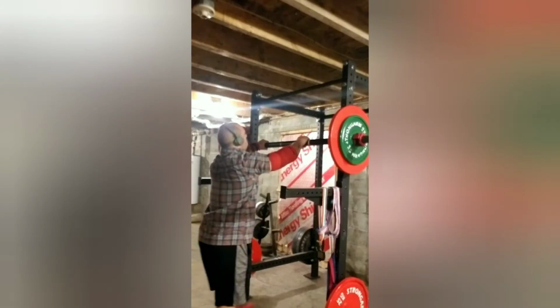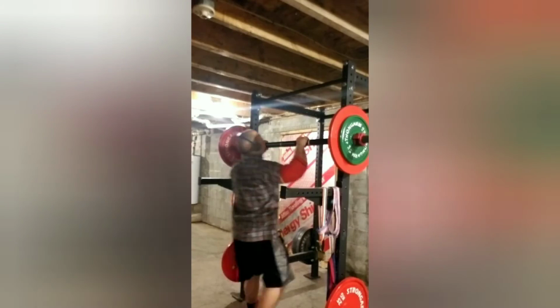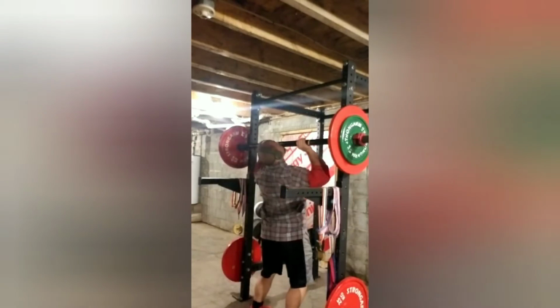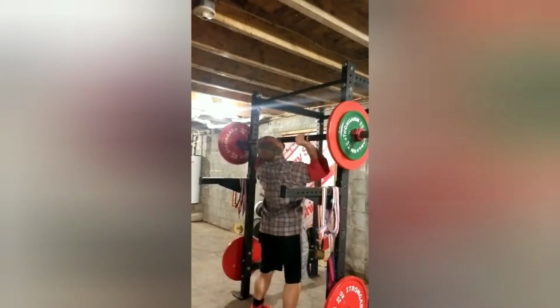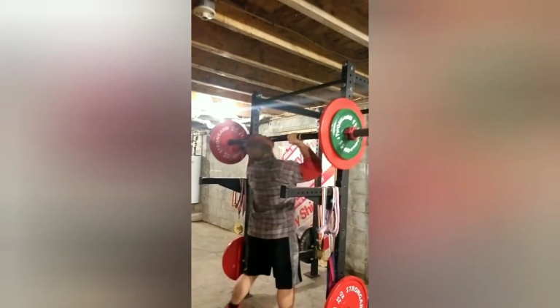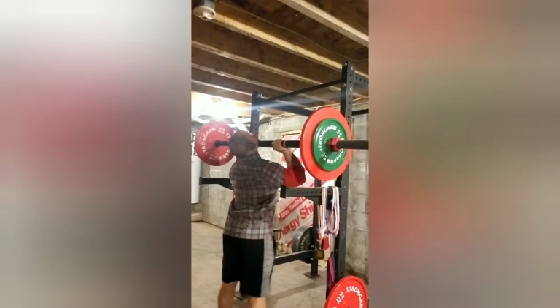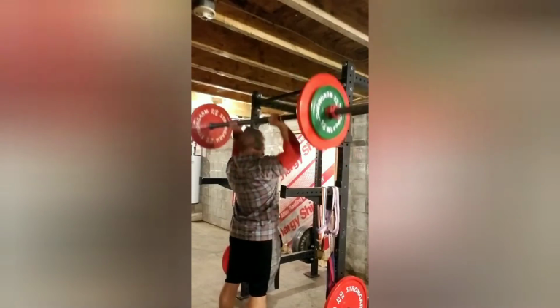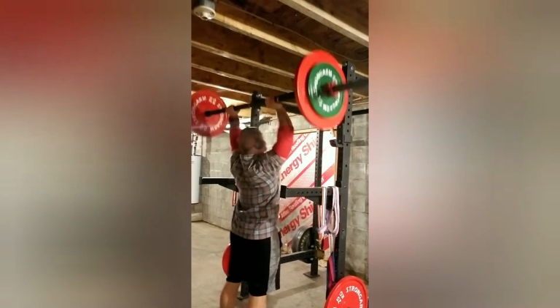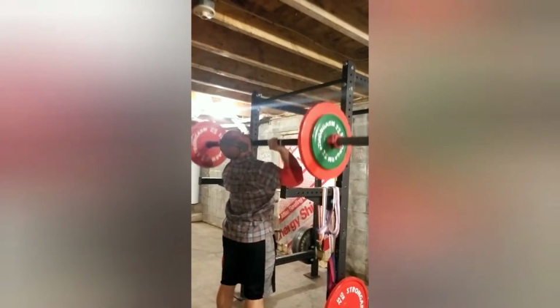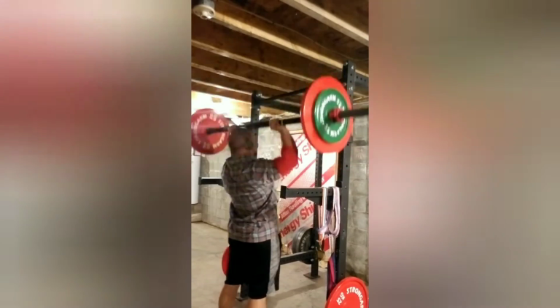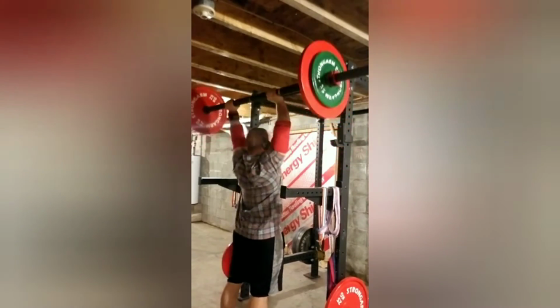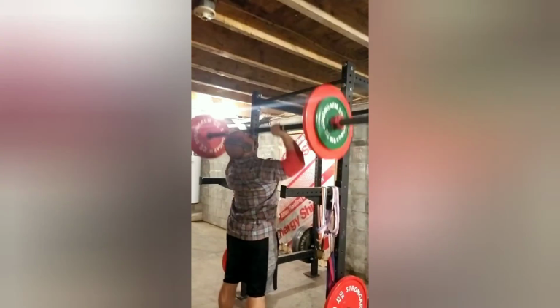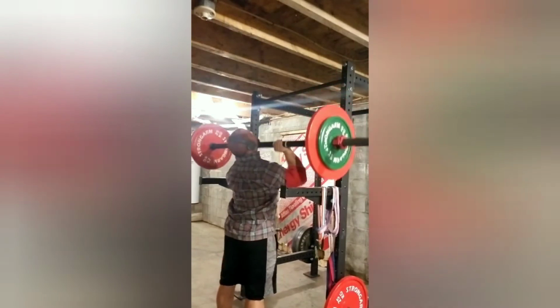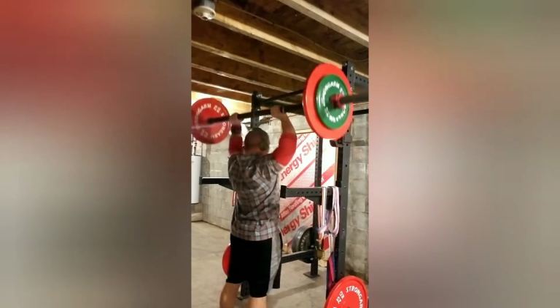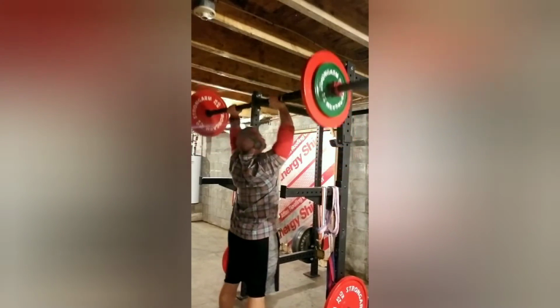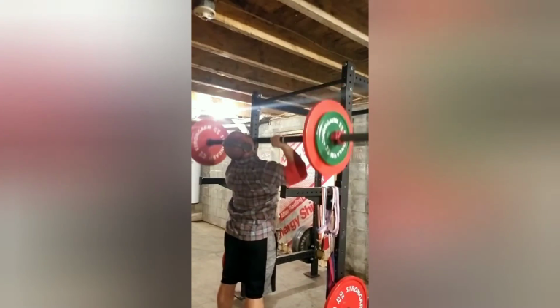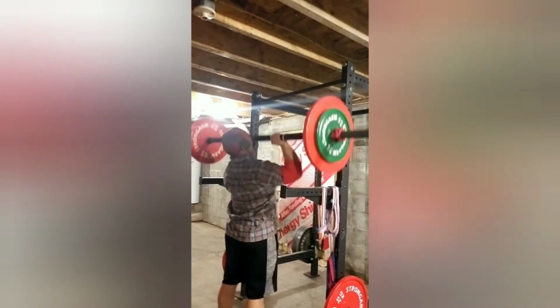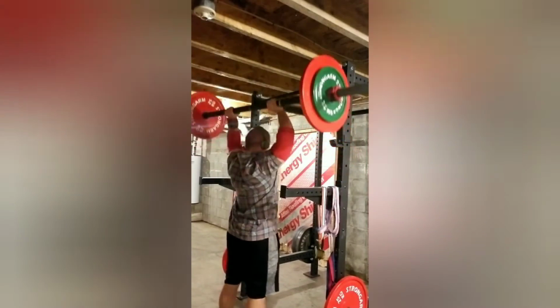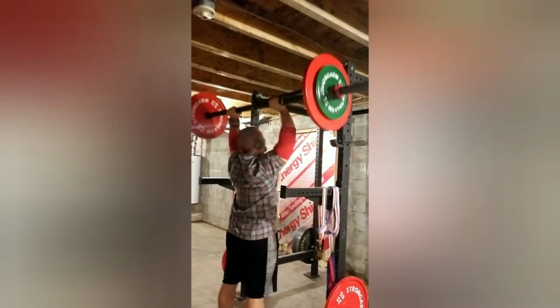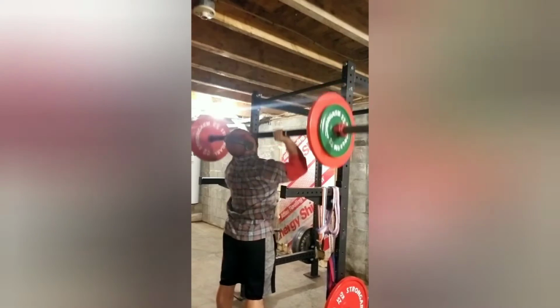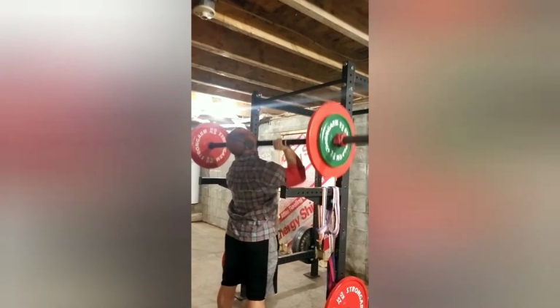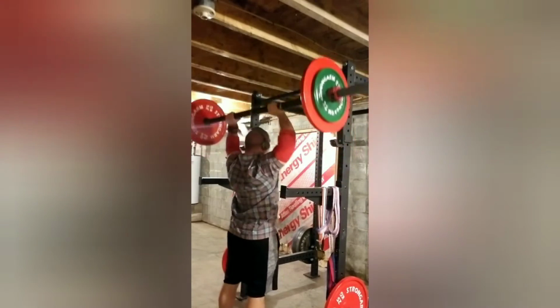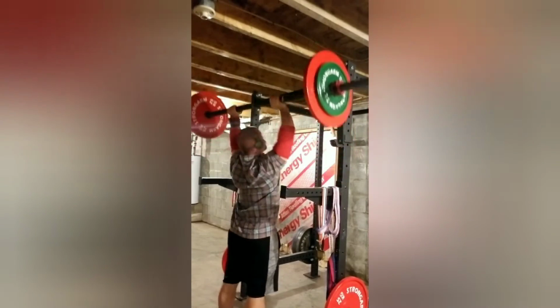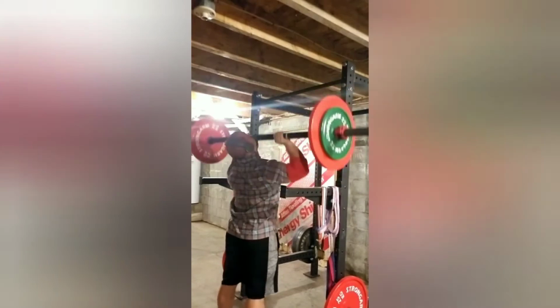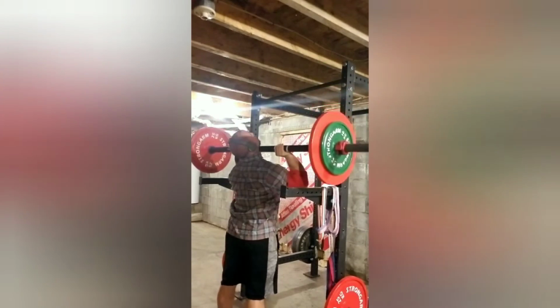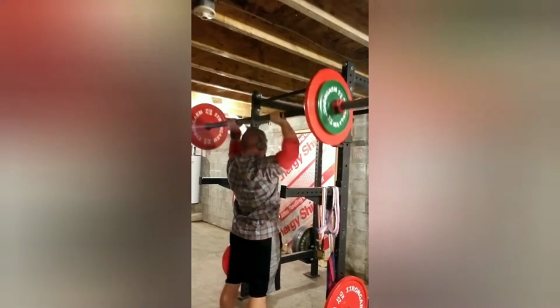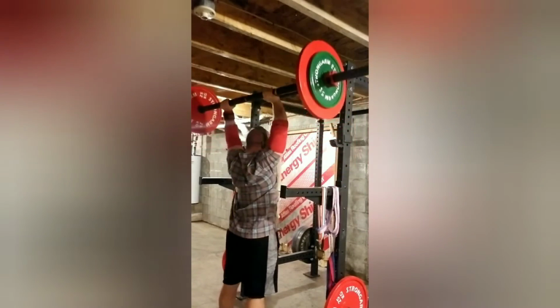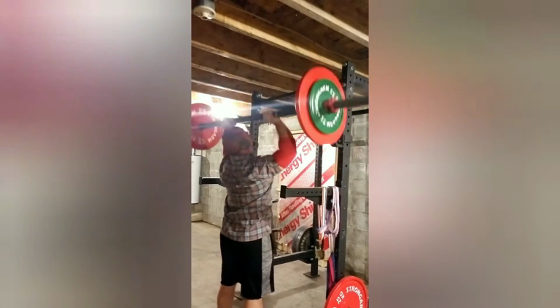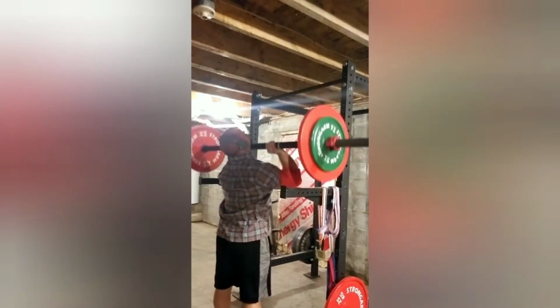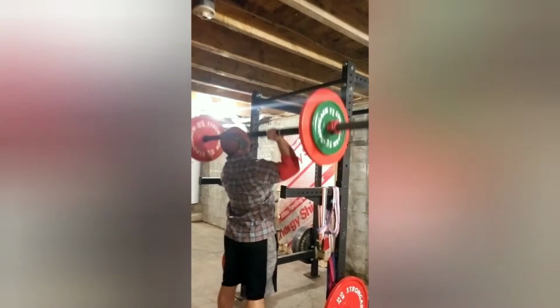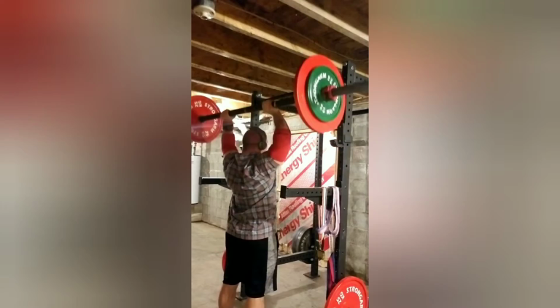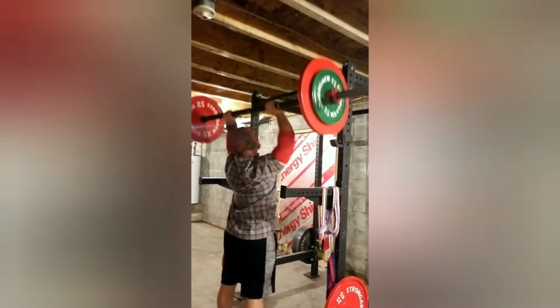So here's the AMRAP set. This is 180.3 and I ended up getting 11 reps. I really think I could have got more than 11 — 11 is a 2-rep PR but I think I could have got more.